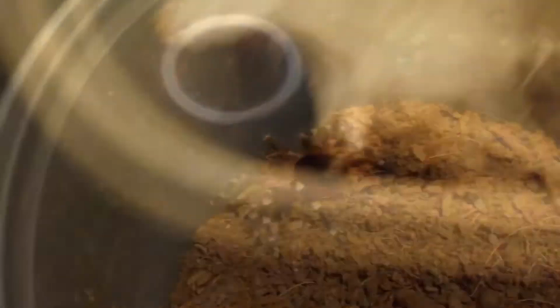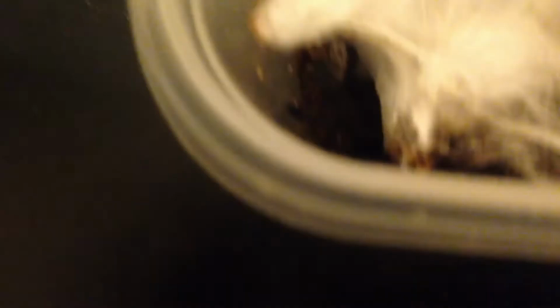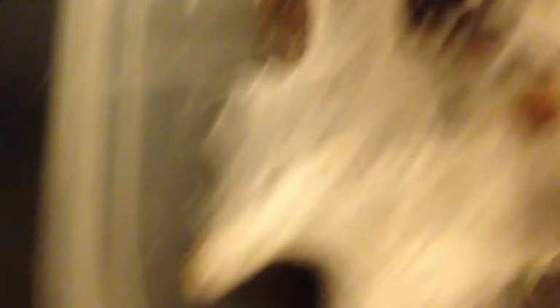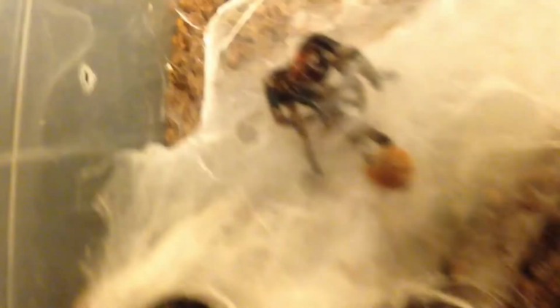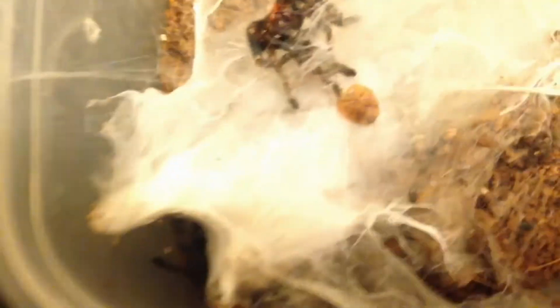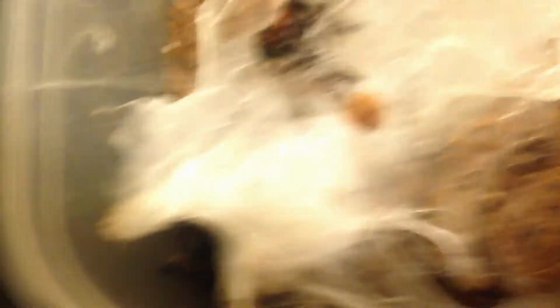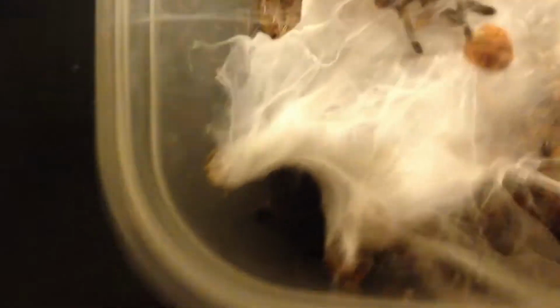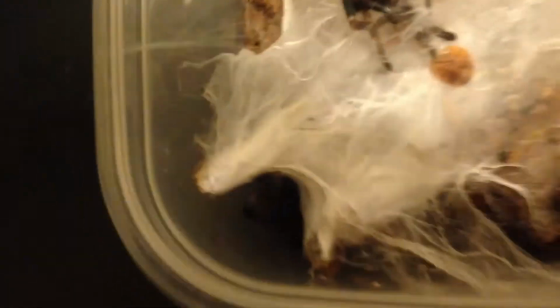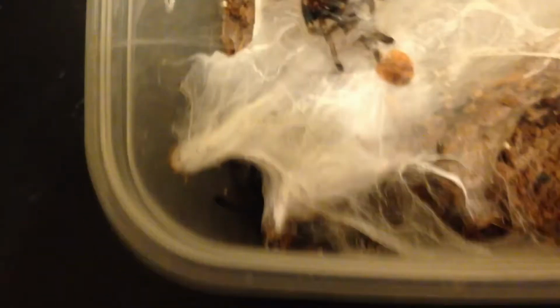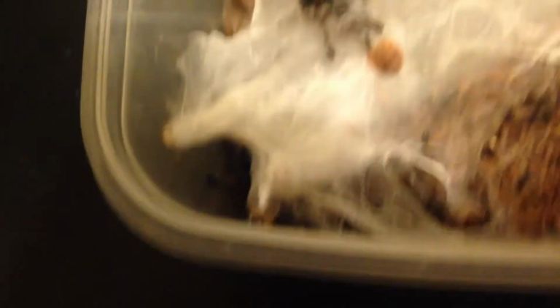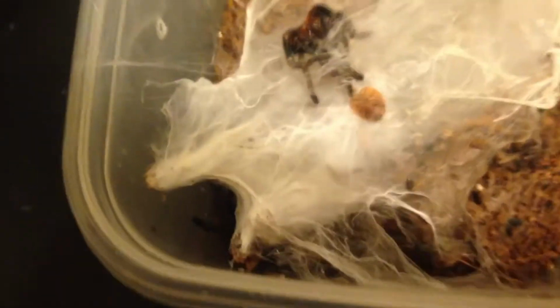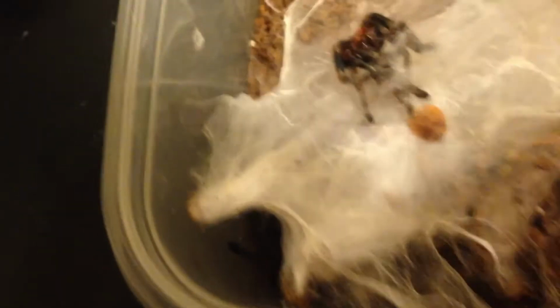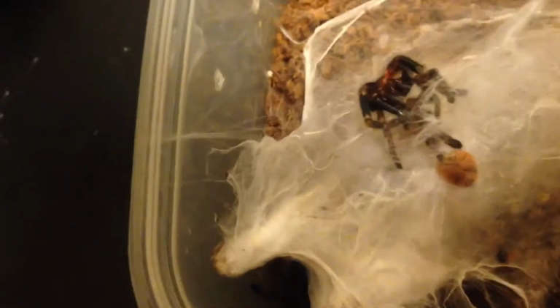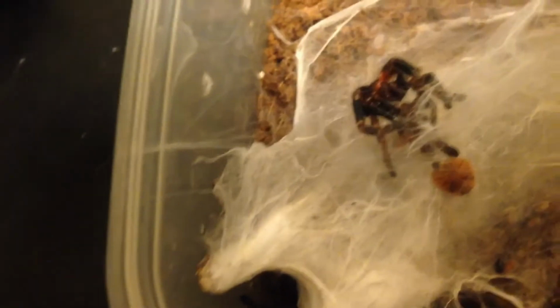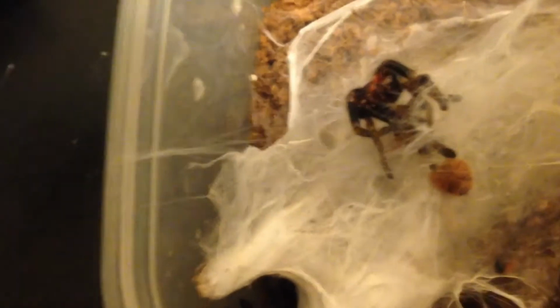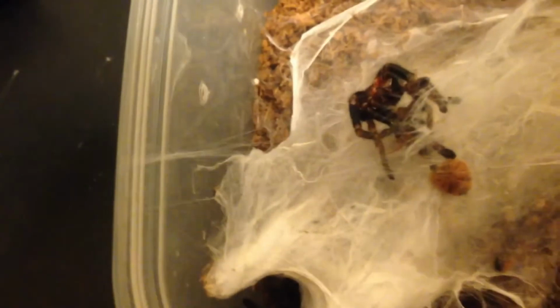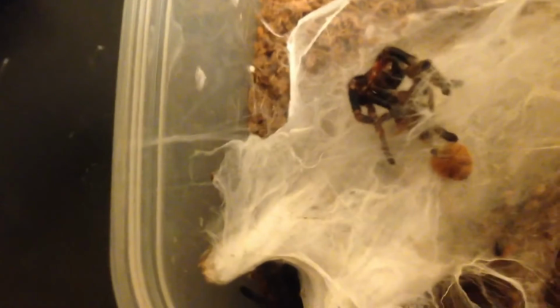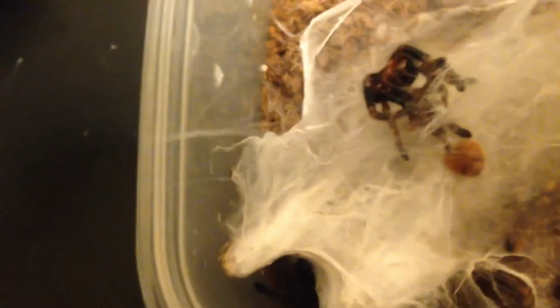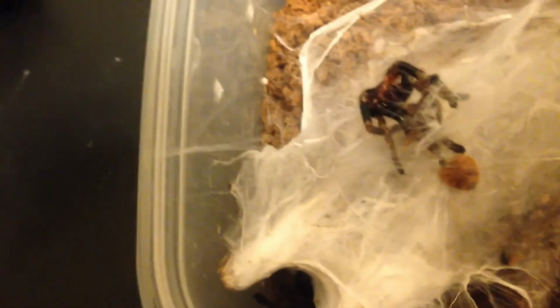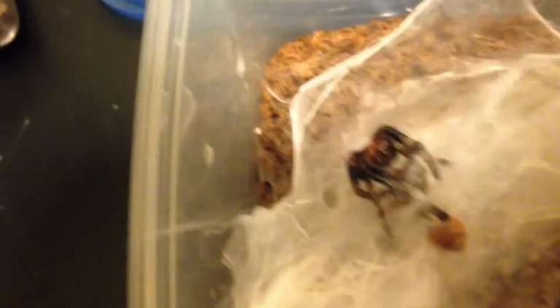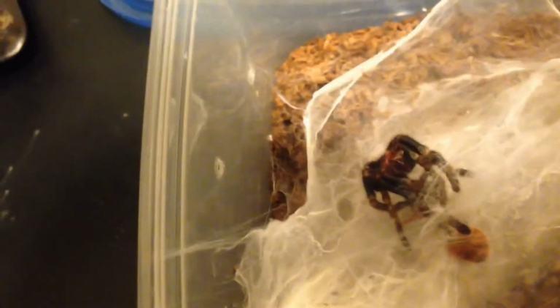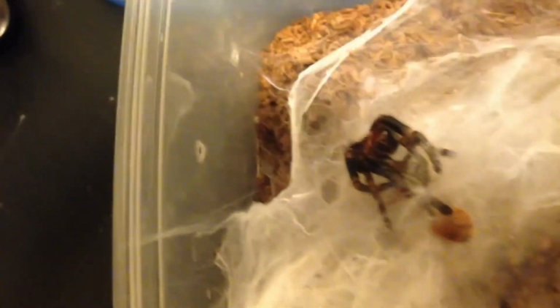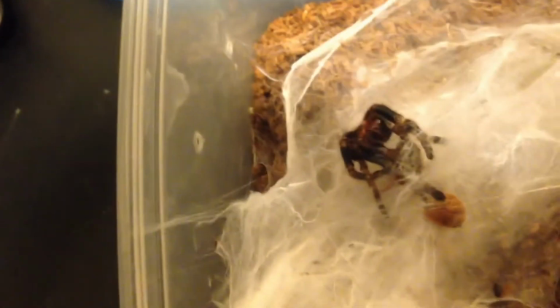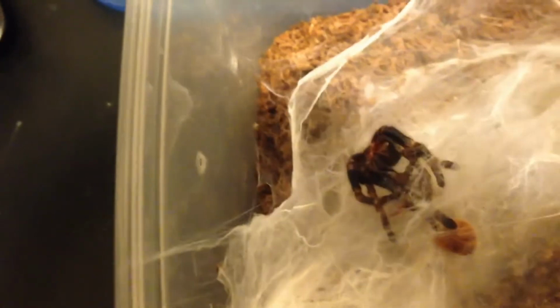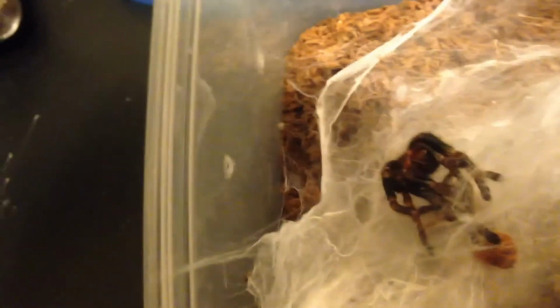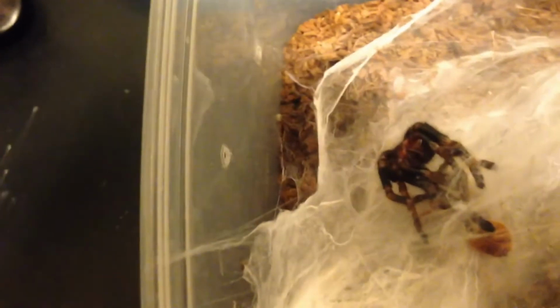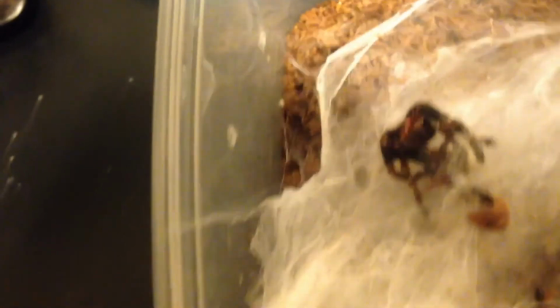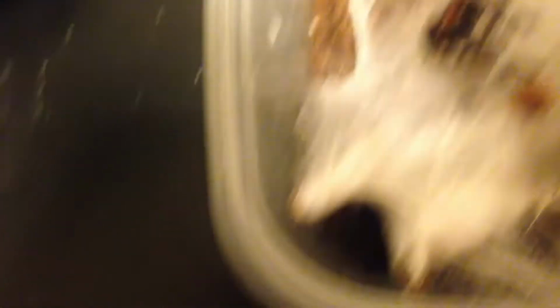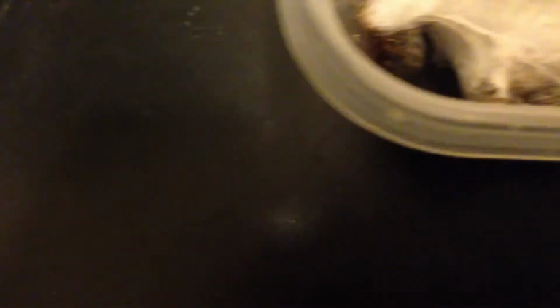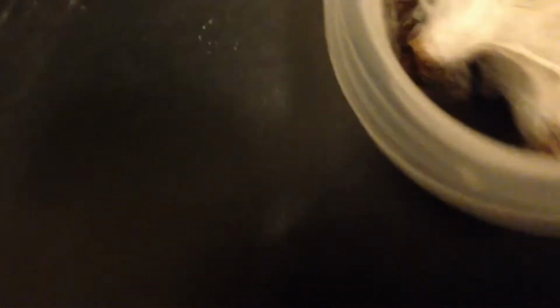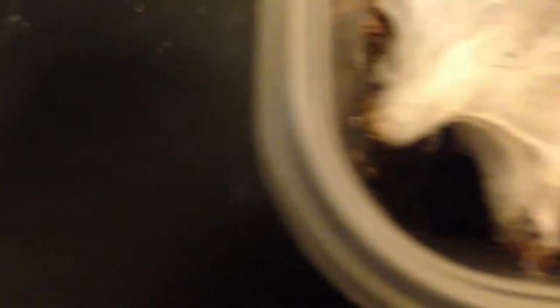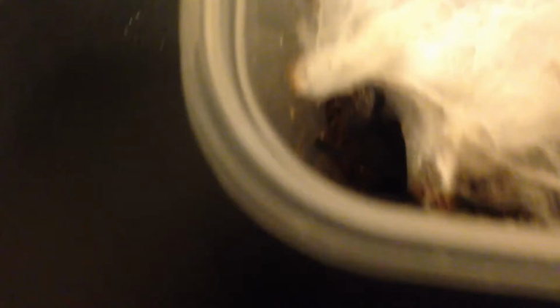Here's one that molted very recently — there's a molt. This is my little Ceratogyrus darlingi. Don't know the sex. I'm going to probably try to sex the next molt.